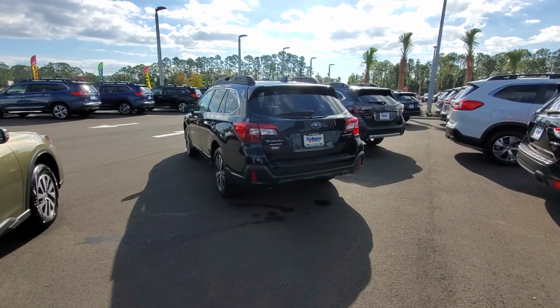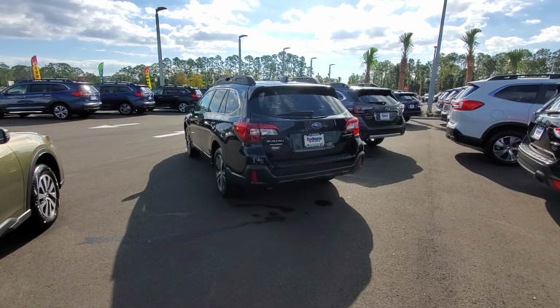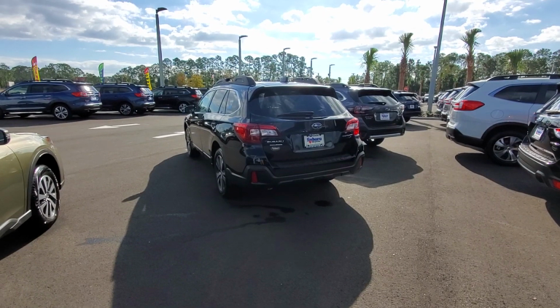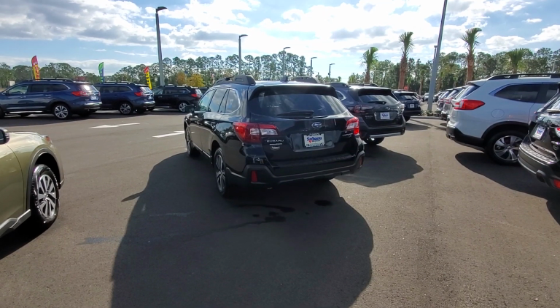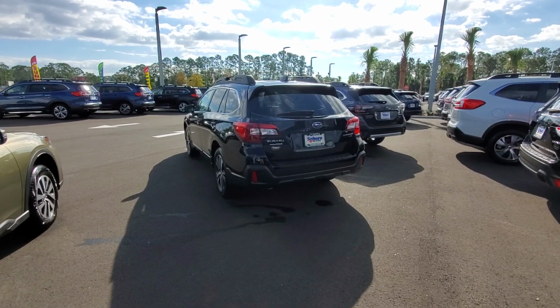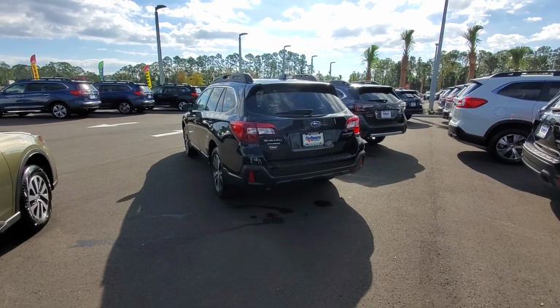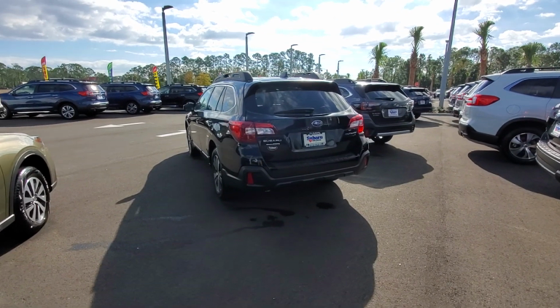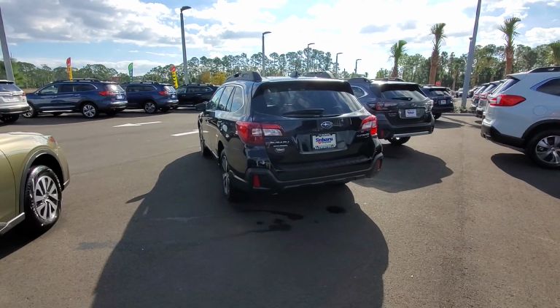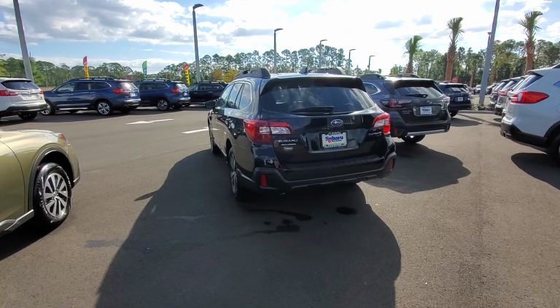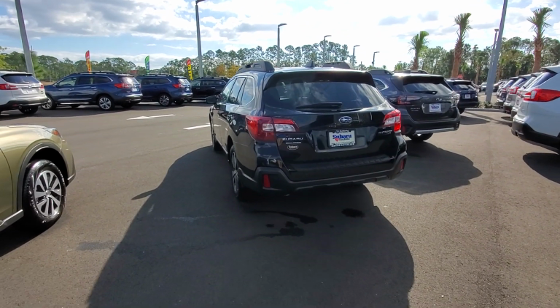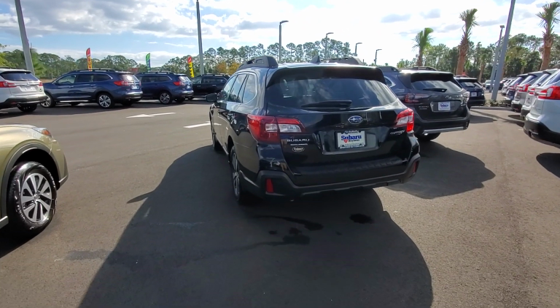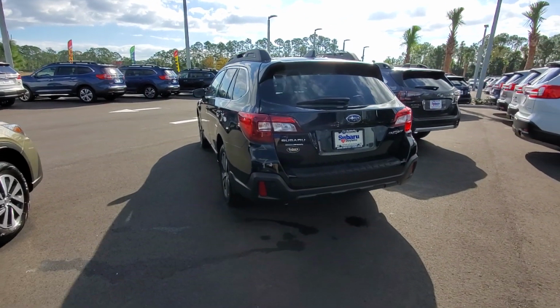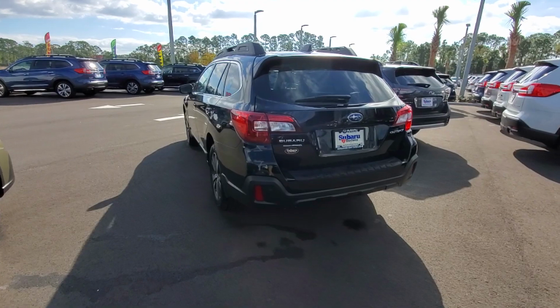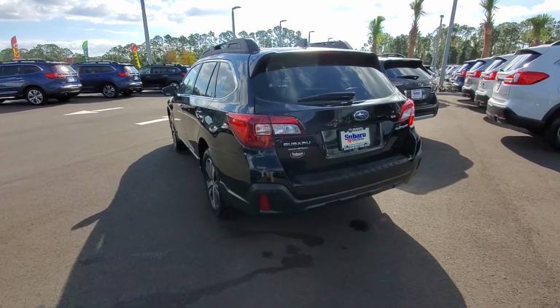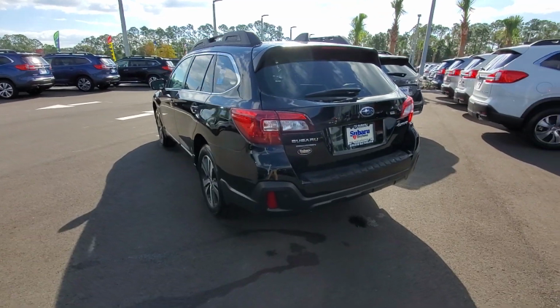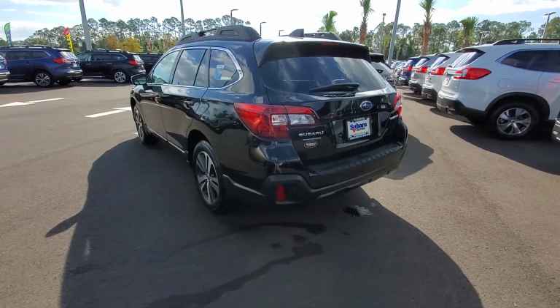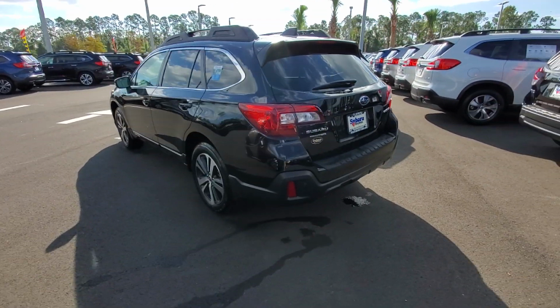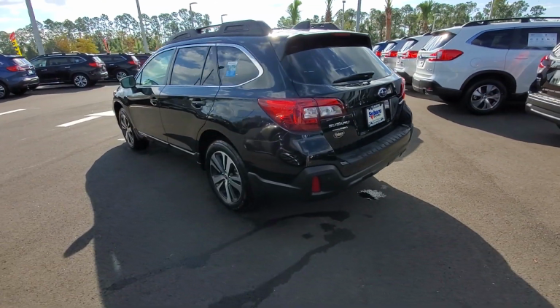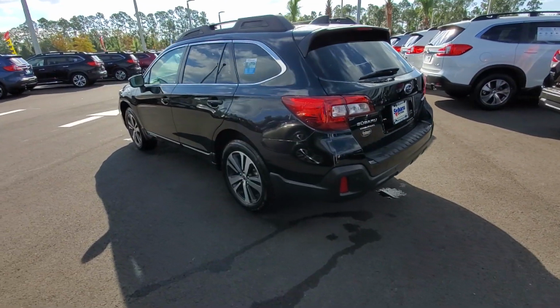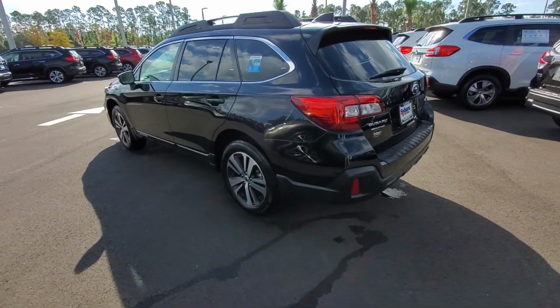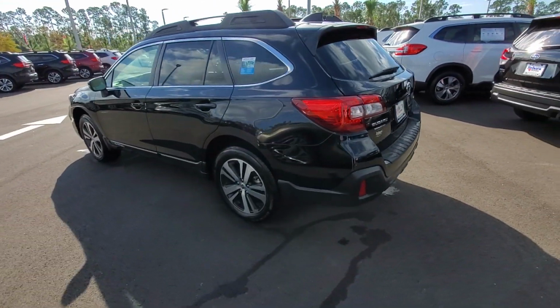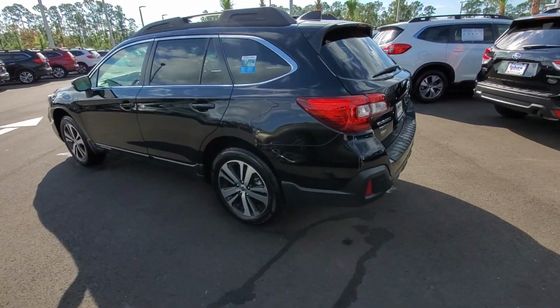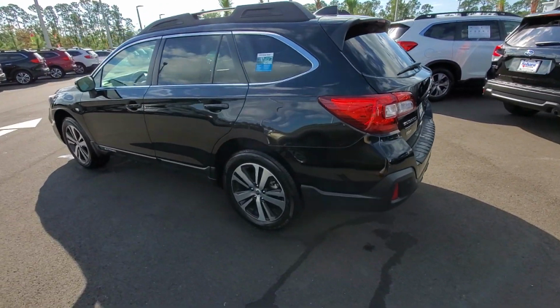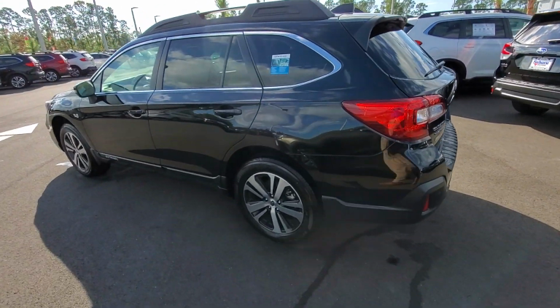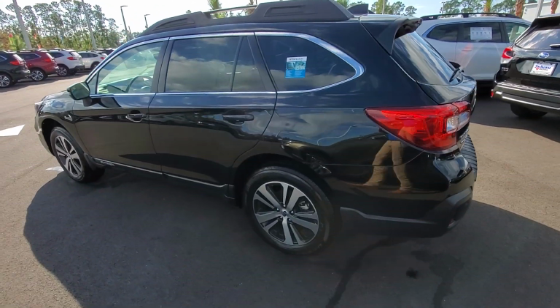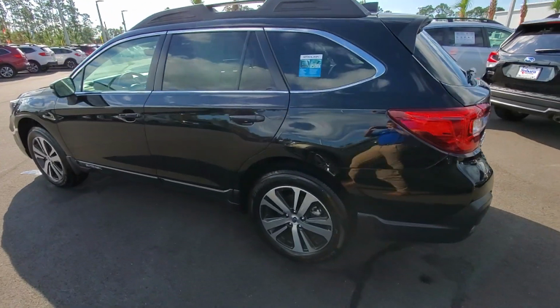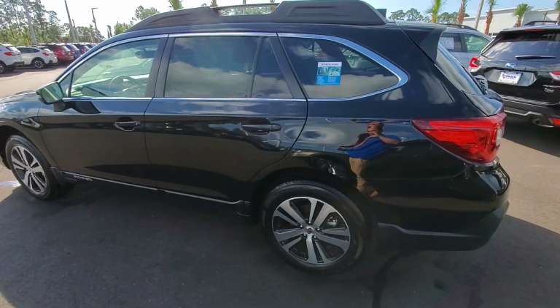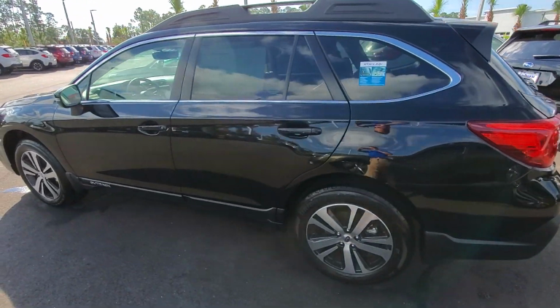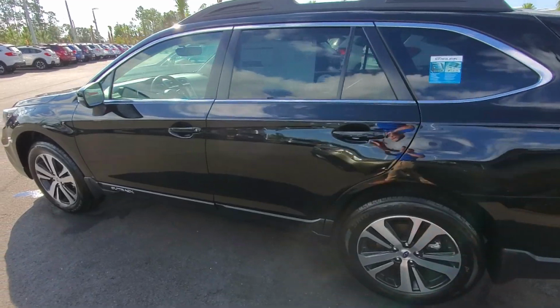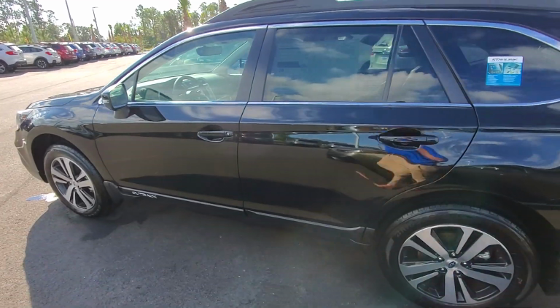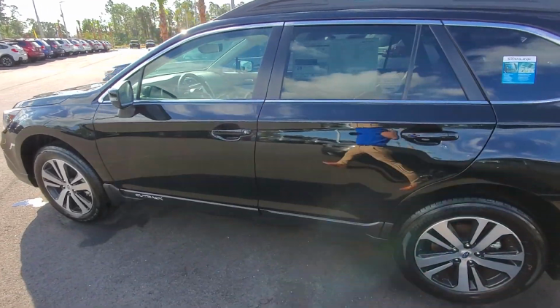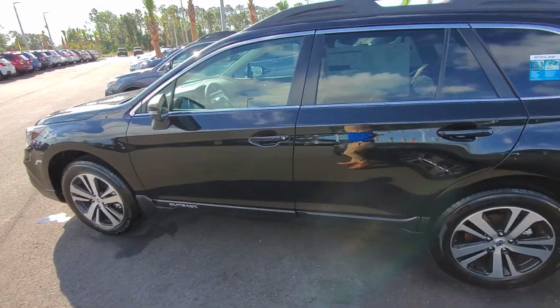Good morning Elizabeth, my name is Ian McClellan with Subaru of Daytona. I got your request for information on 2019 Outbacks. This happens to be one that we have in stock — we have a few others as well.